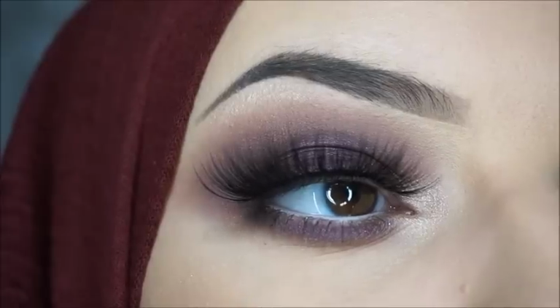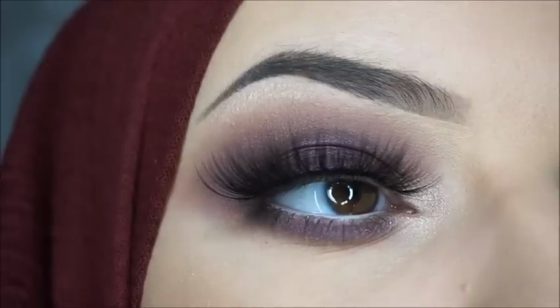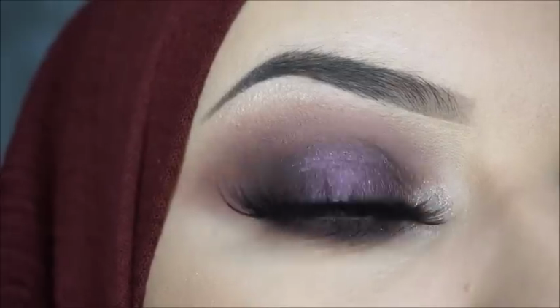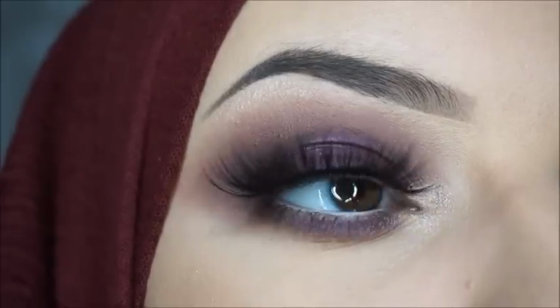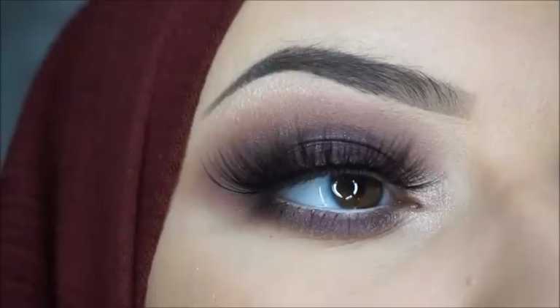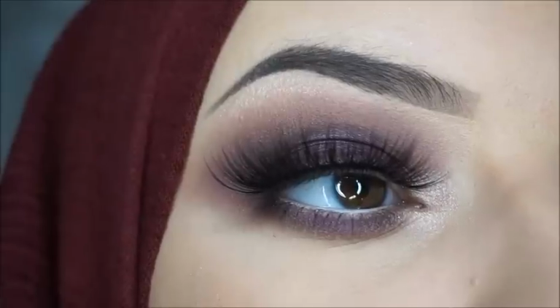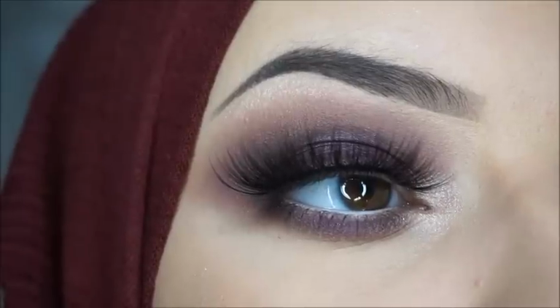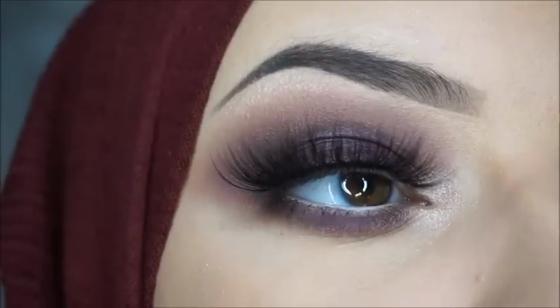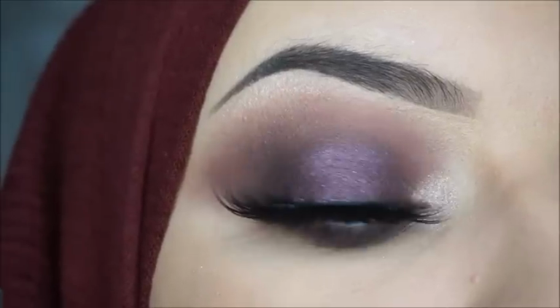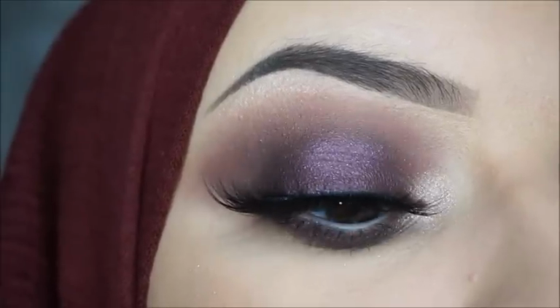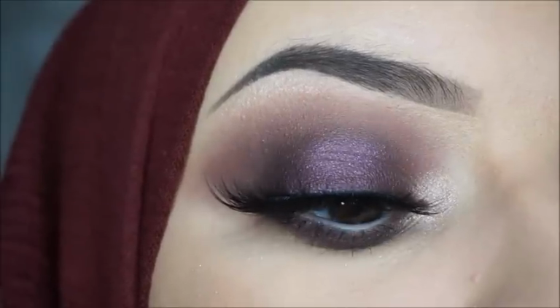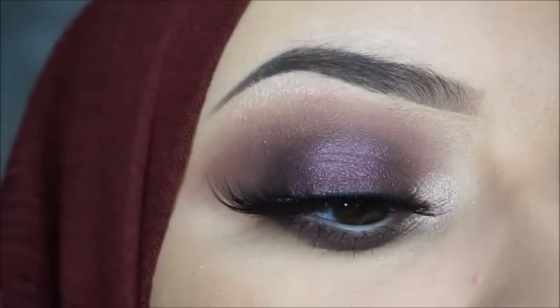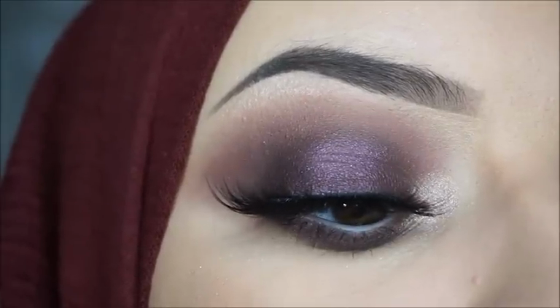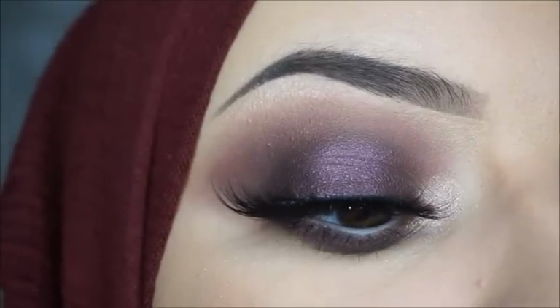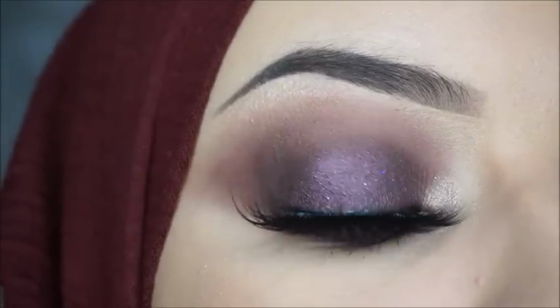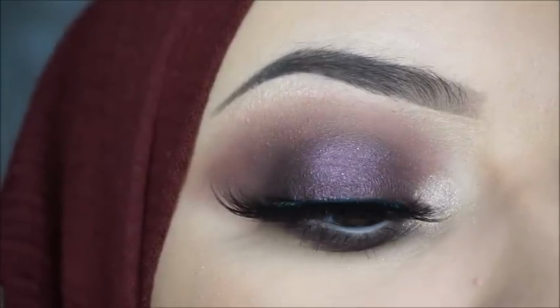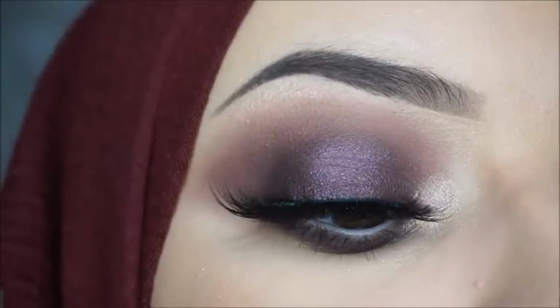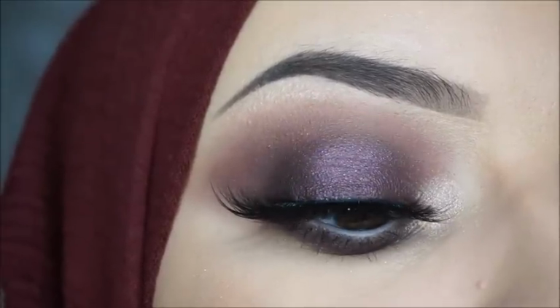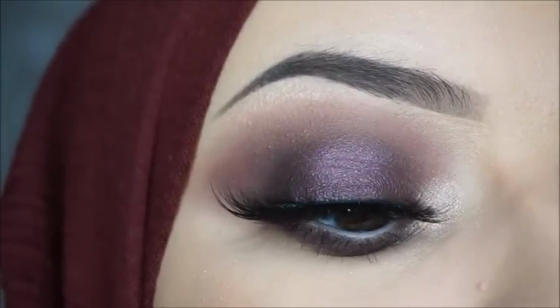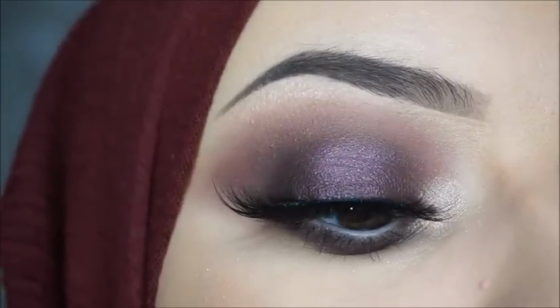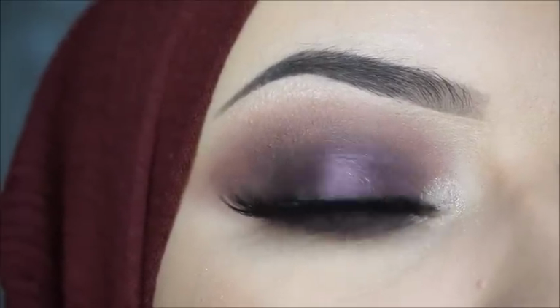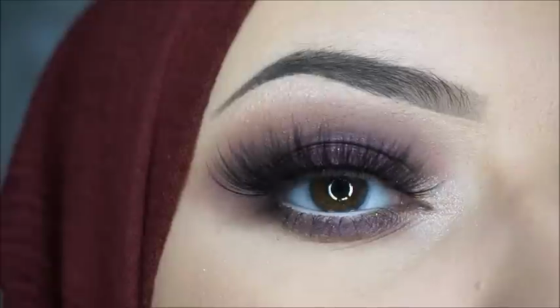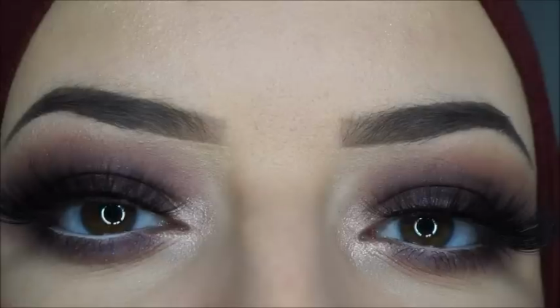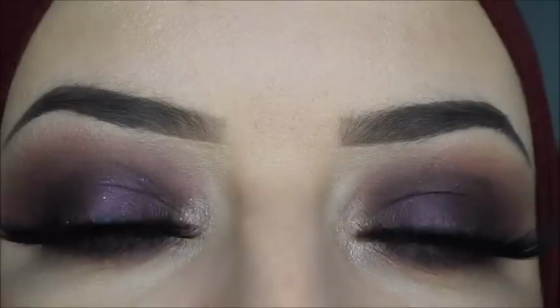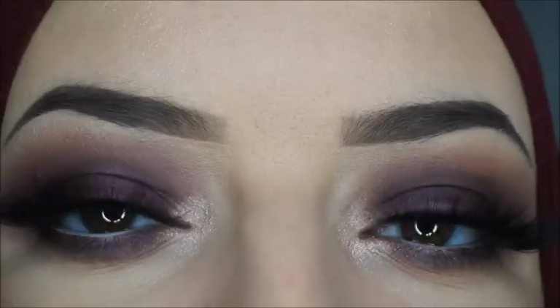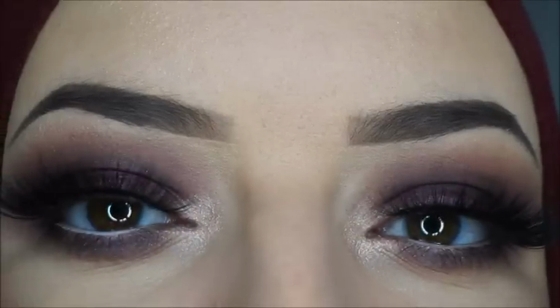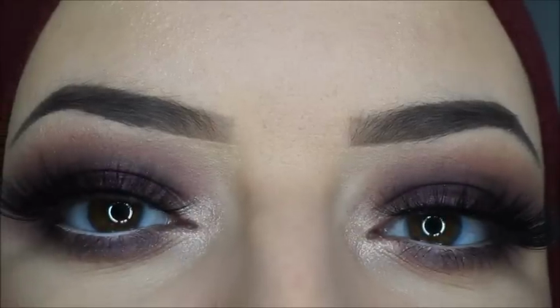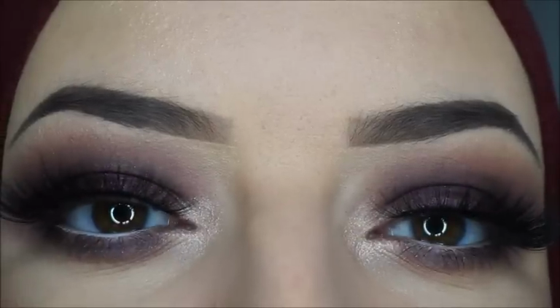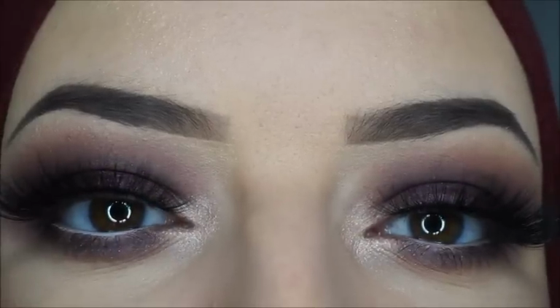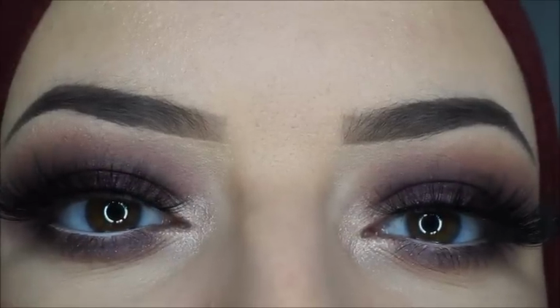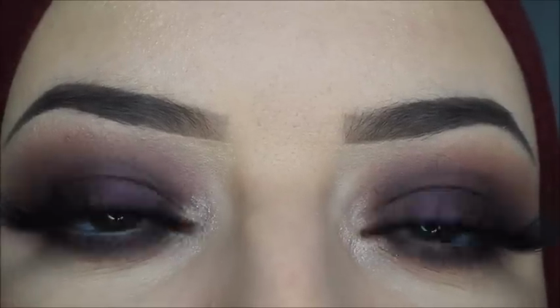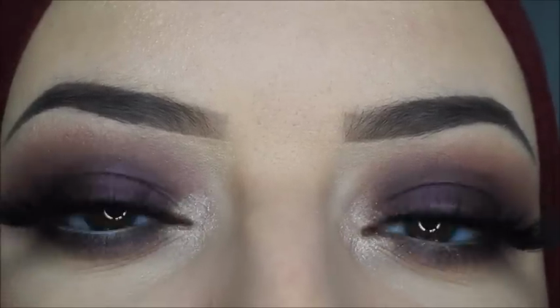And that's the result of today's look. I hope you guys like how it came out. Give the video a thumbs up and don't forget to subscribe to my channel. I hope to see you in my next video. Bye guys.